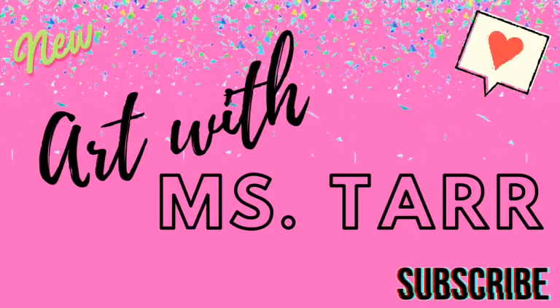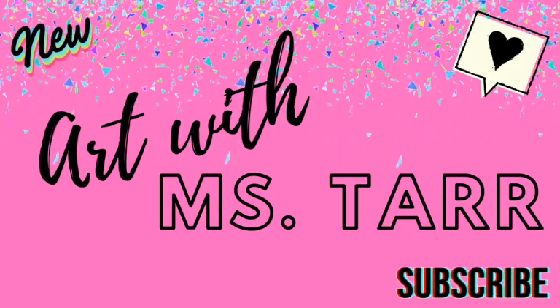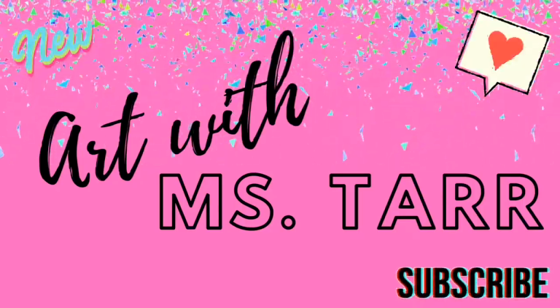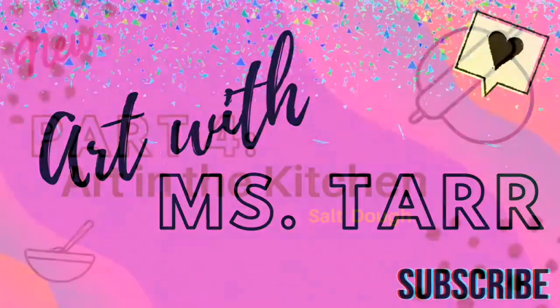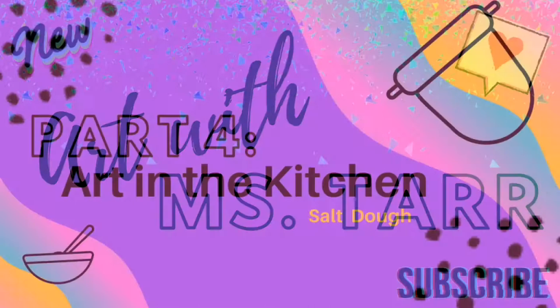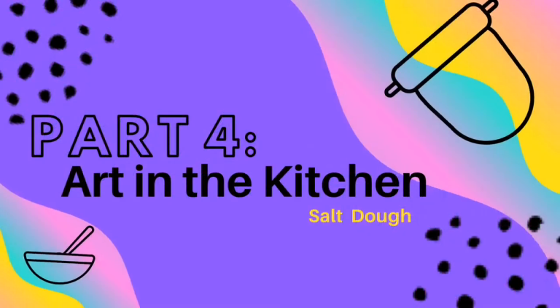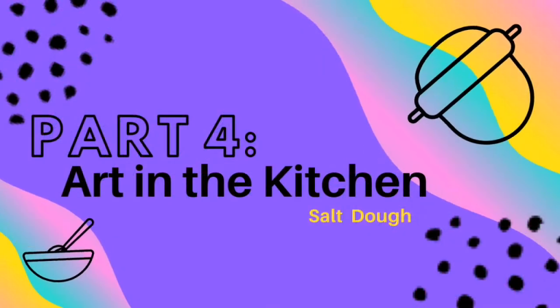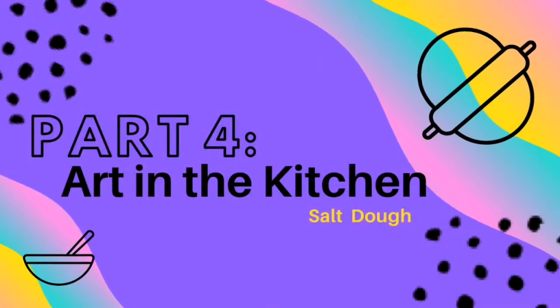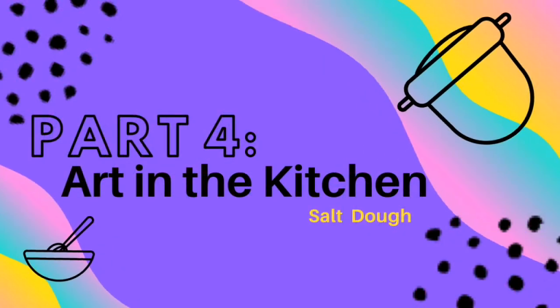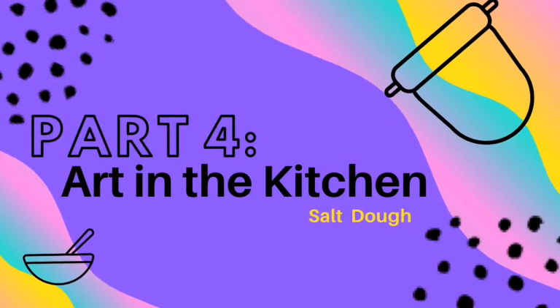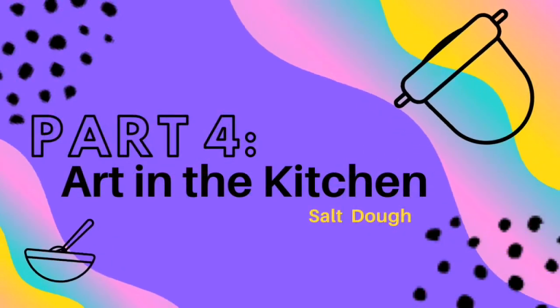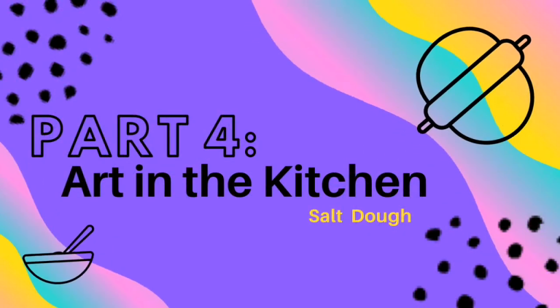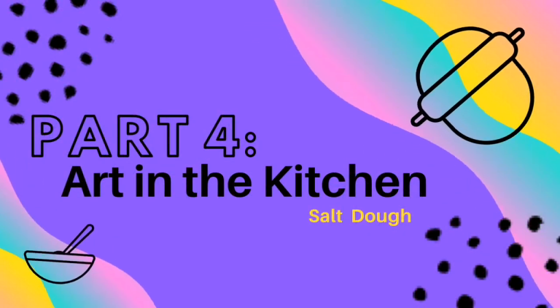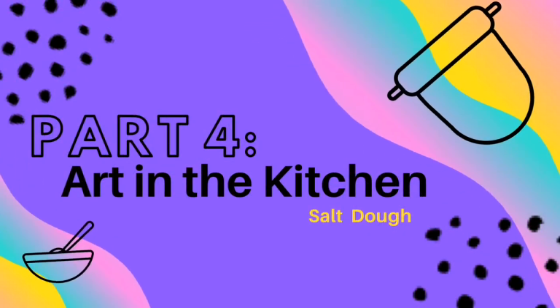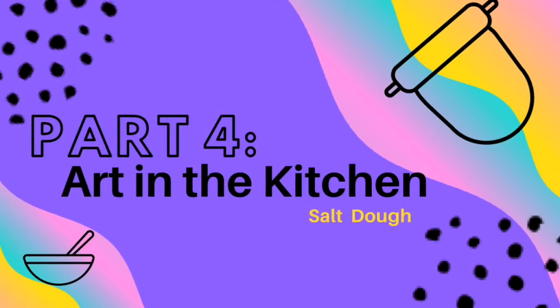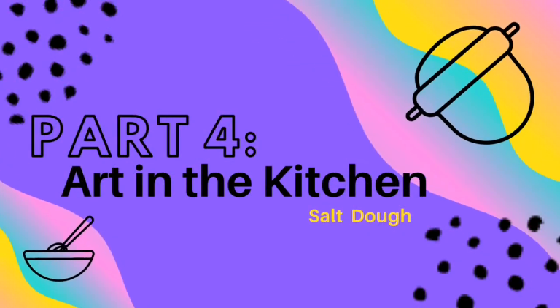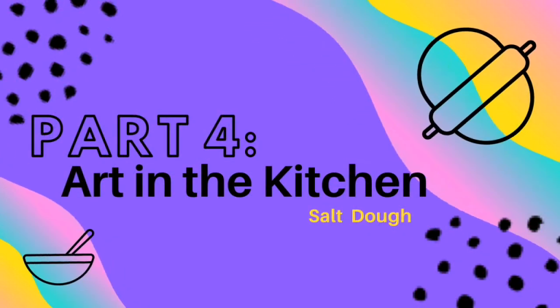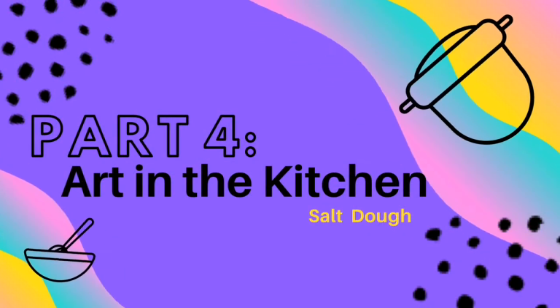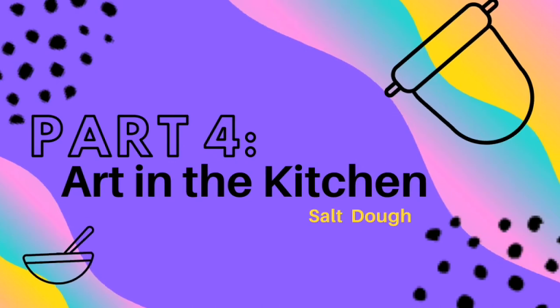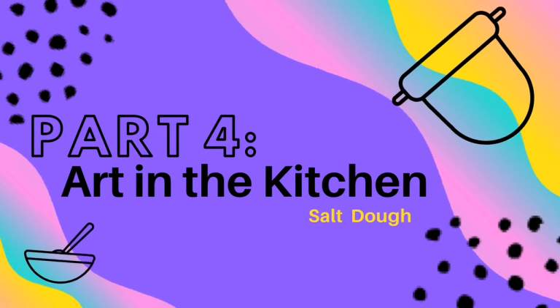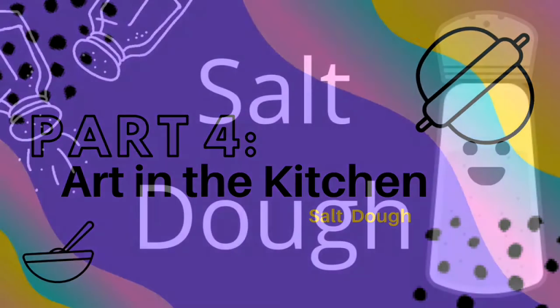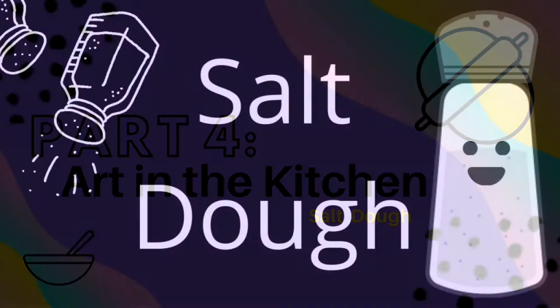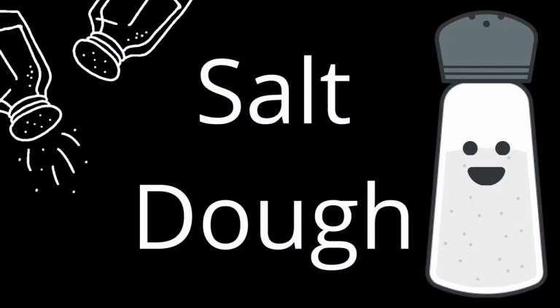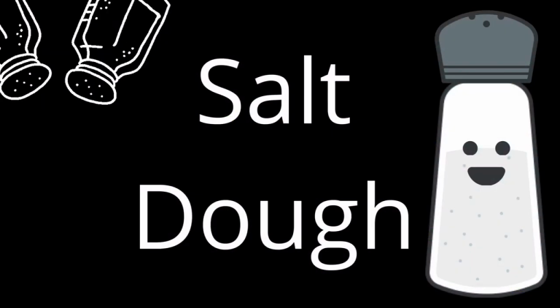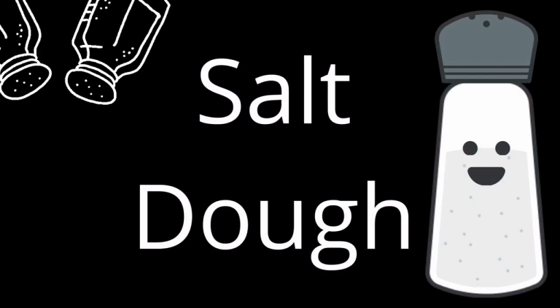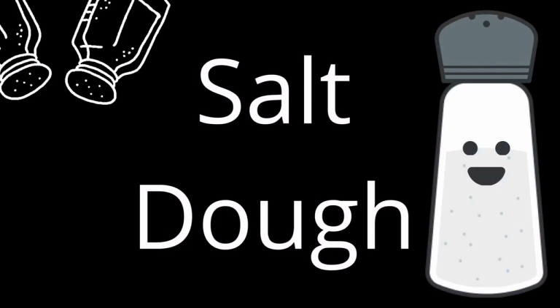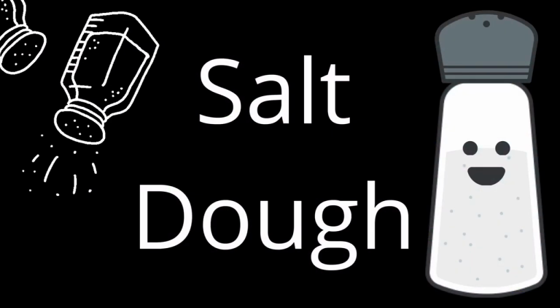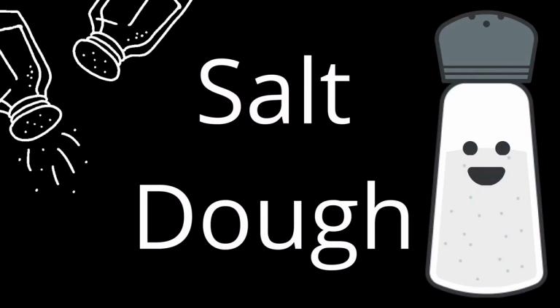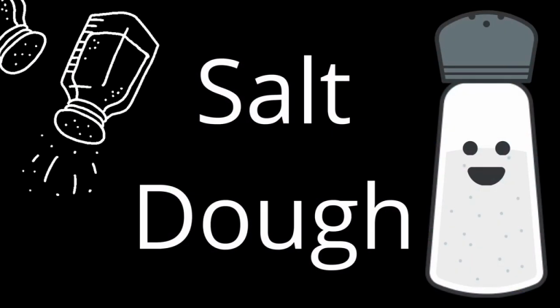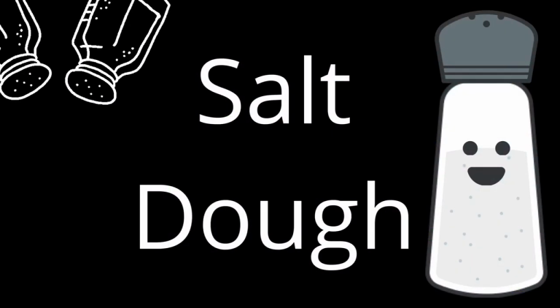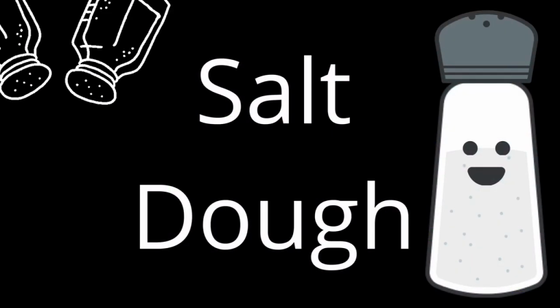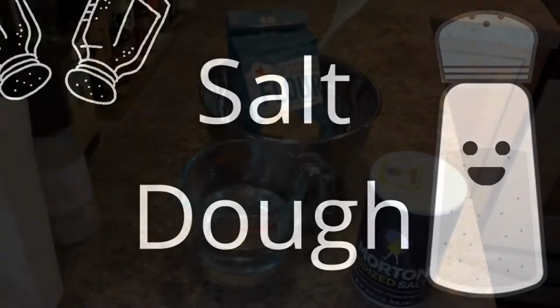Welcome back to part four of Art in the Kitchen. In this video, we are going to create salt dough and cloud dough out of materials you can find in your pantry. Salt dough is great because it has a clay-like consistency and can be baked in the oven to make it hard.